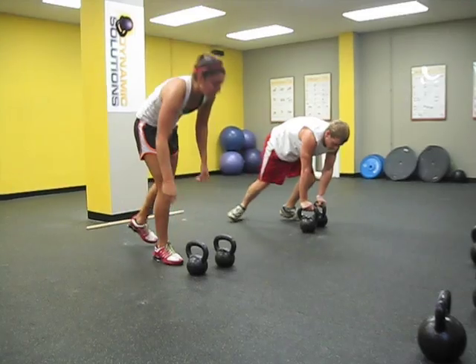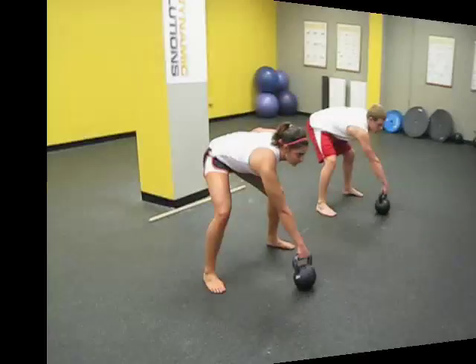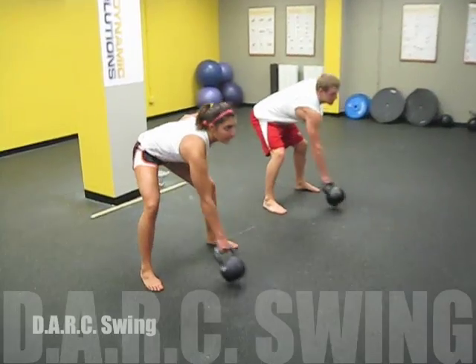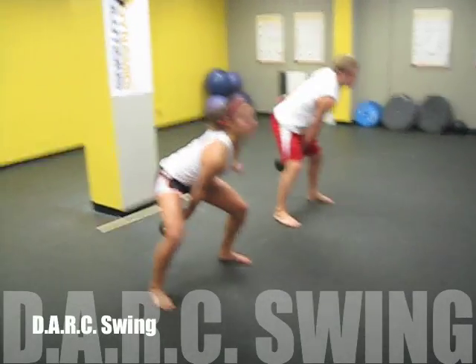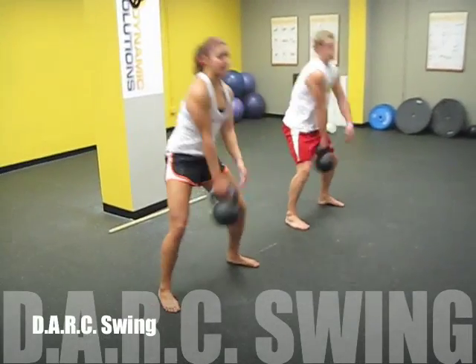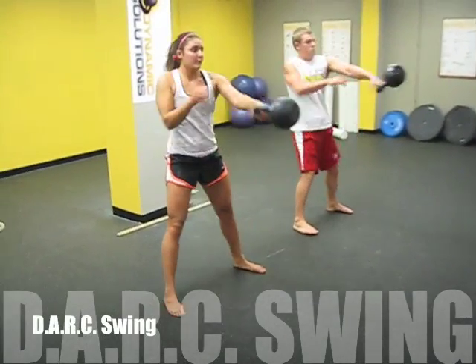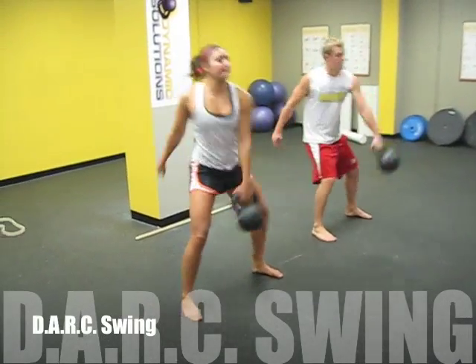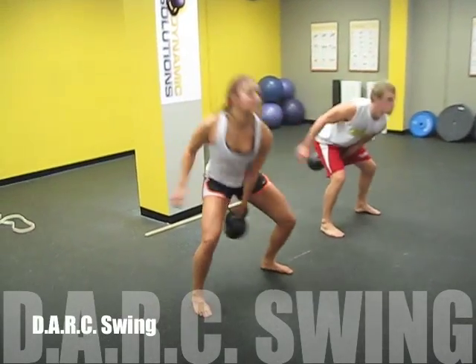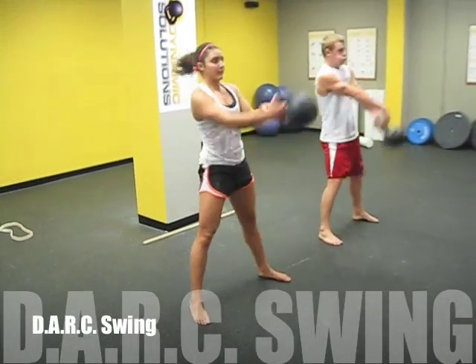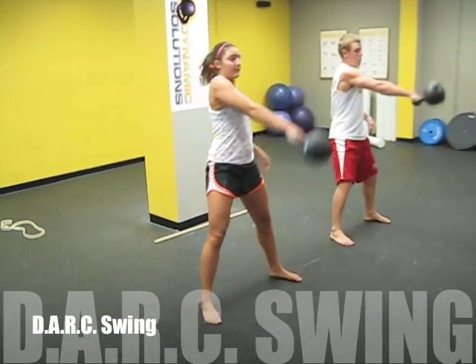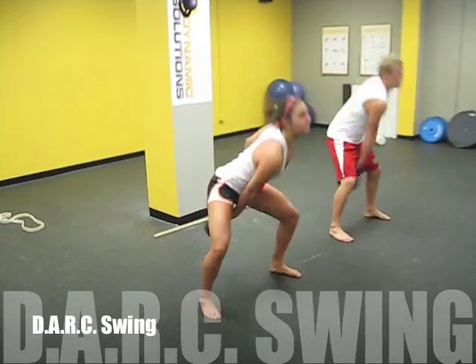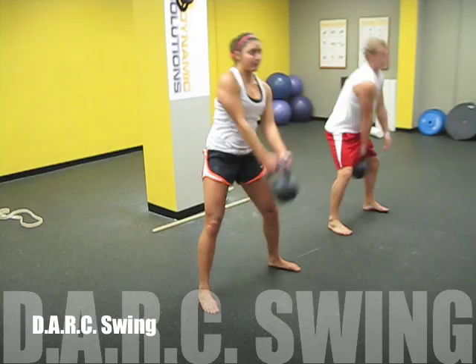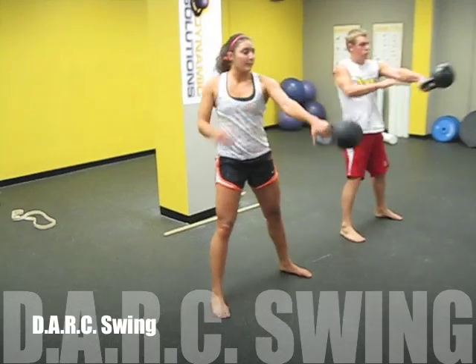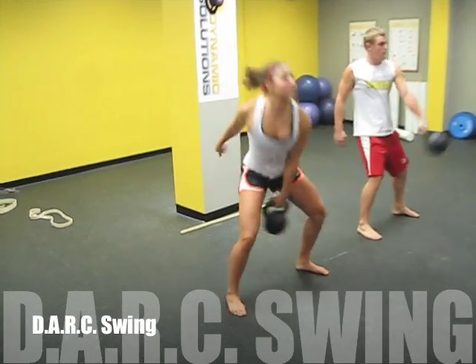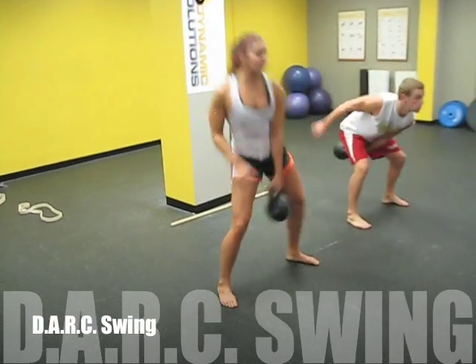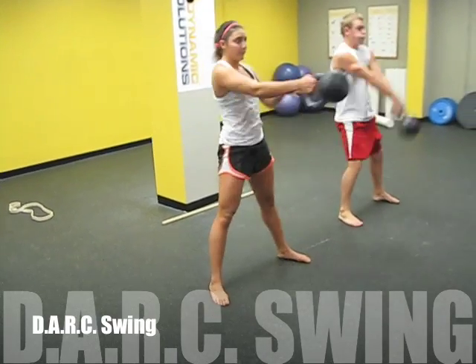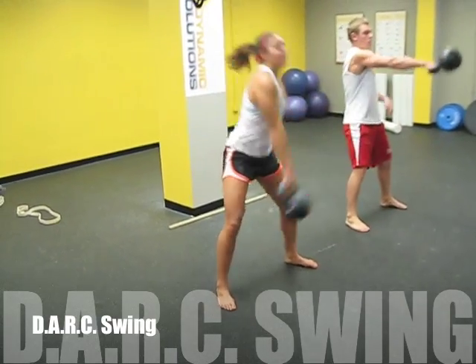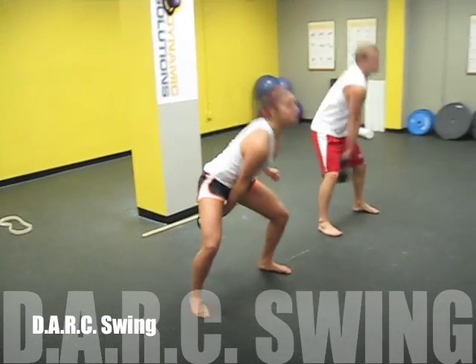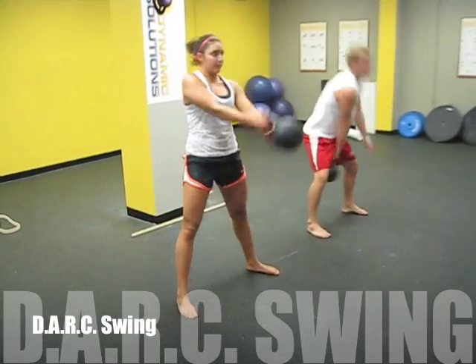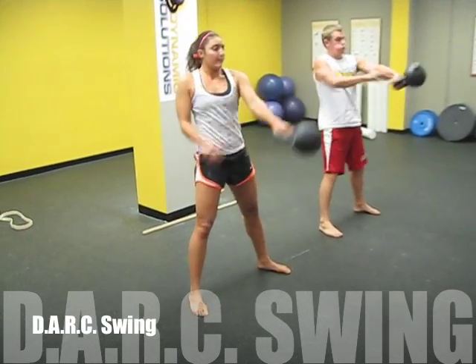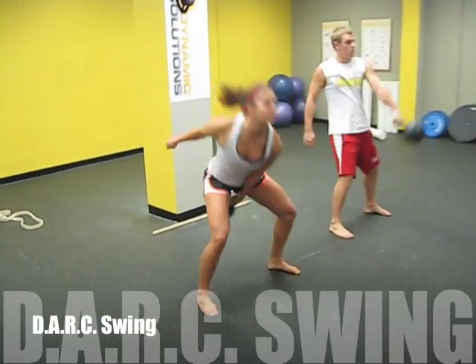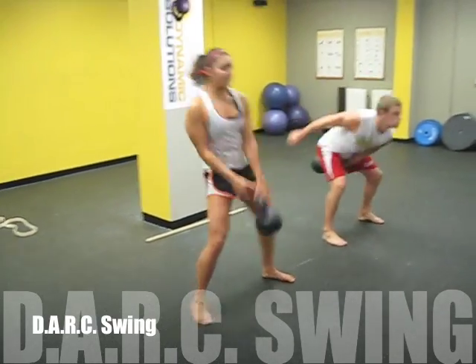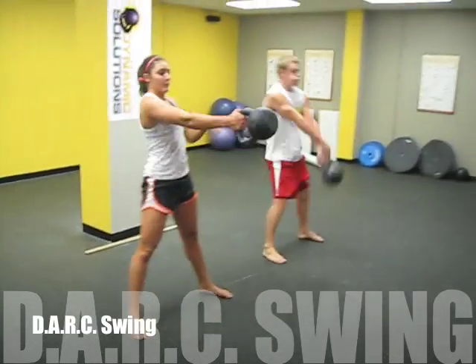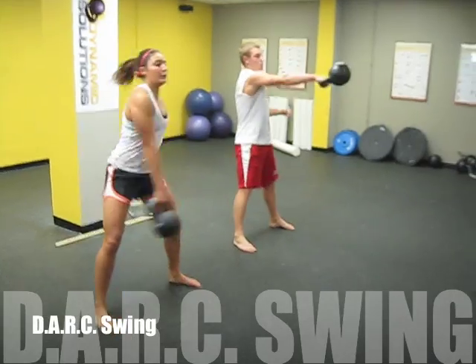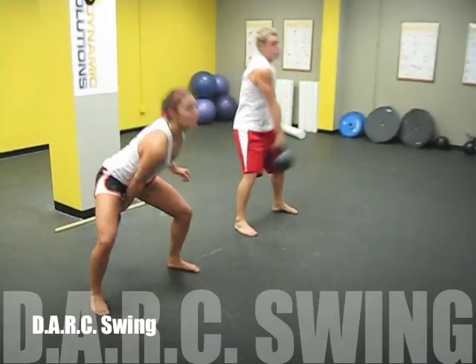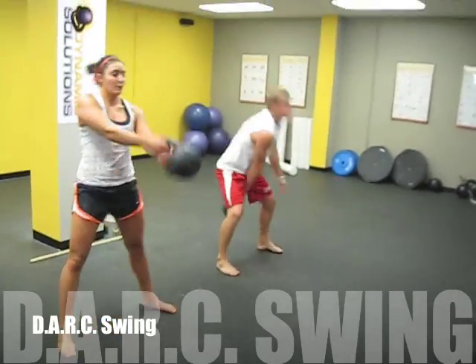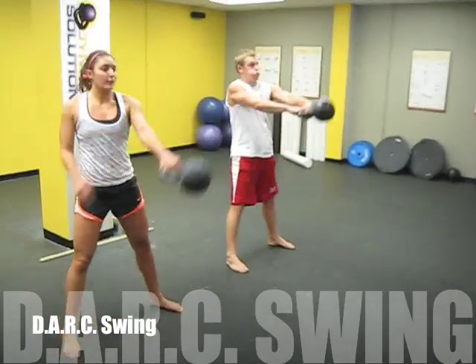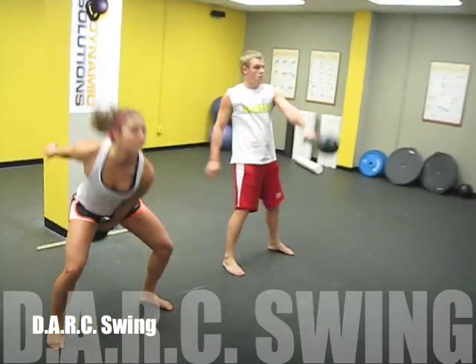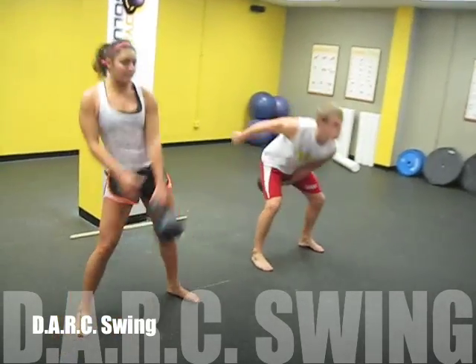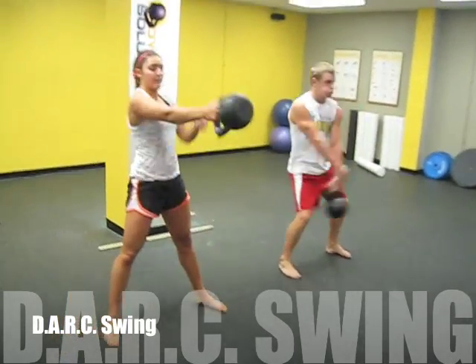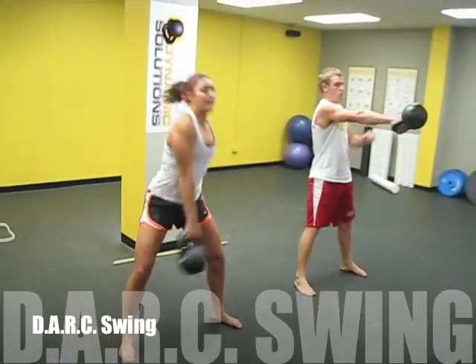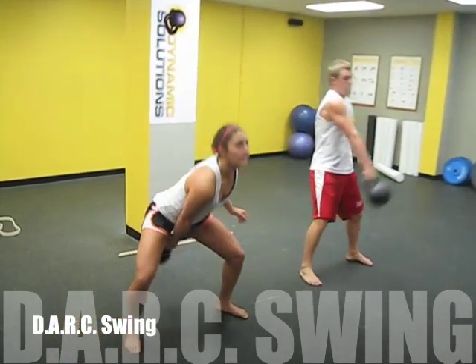All right, in one — let's go. 44-pound bell, Alina, let's see what you can do. Reach back, don't let that bell get low. Pull those quads up, come on — don't let that bell get out this way. Snap your hips and let it go.